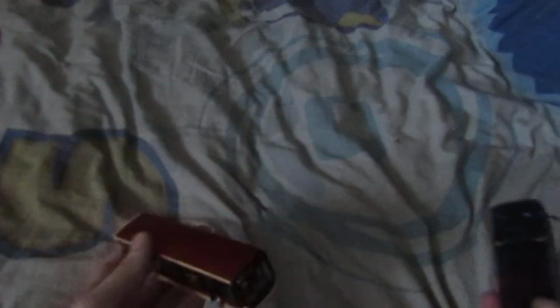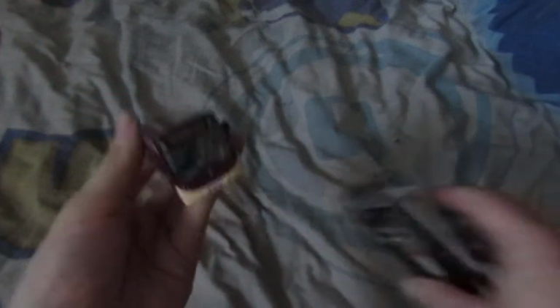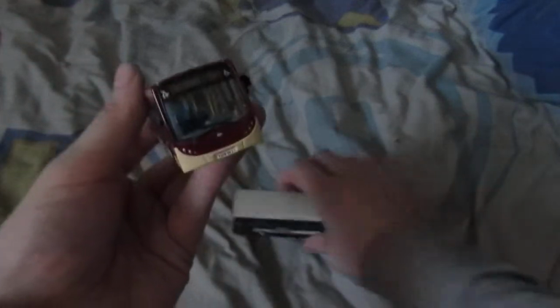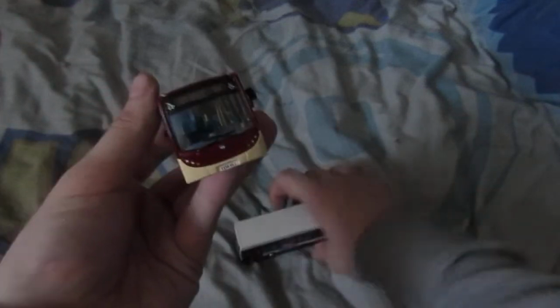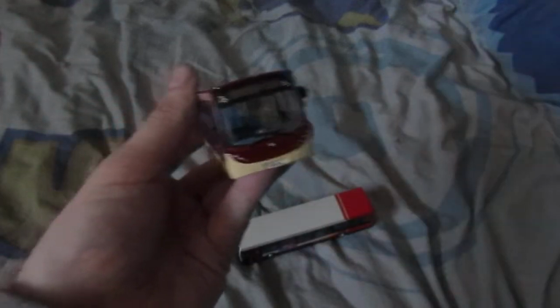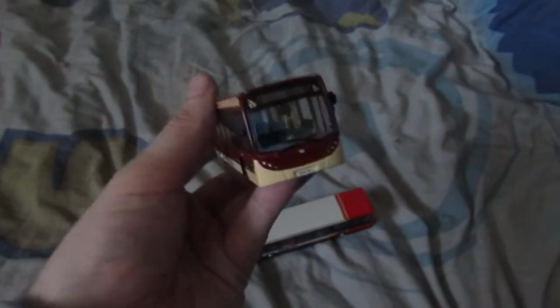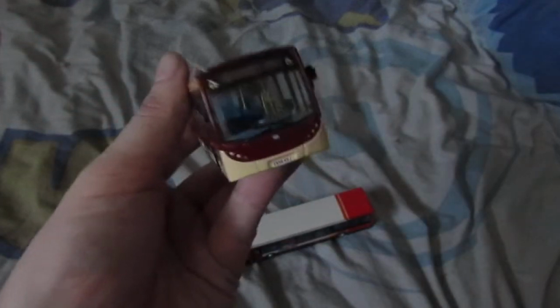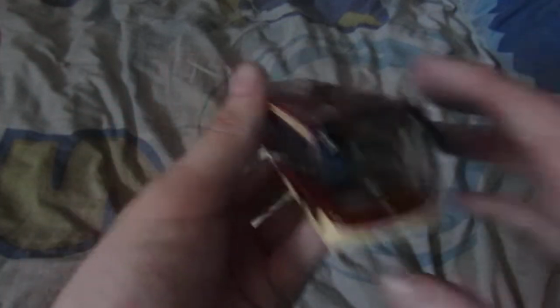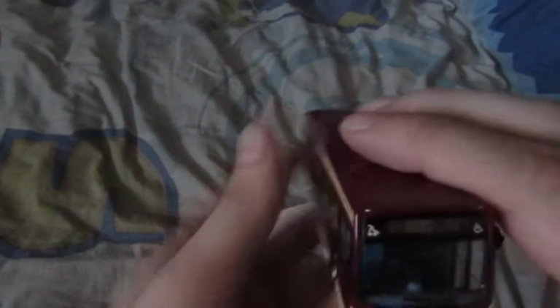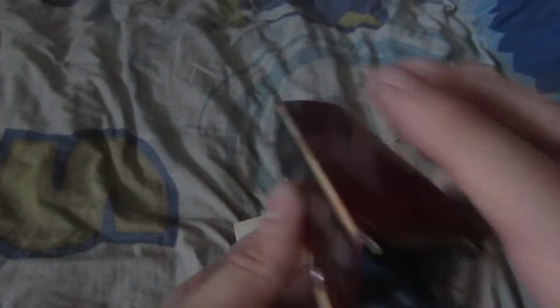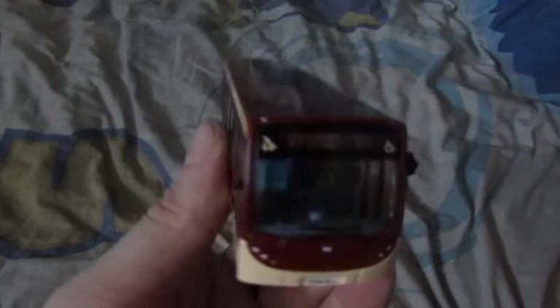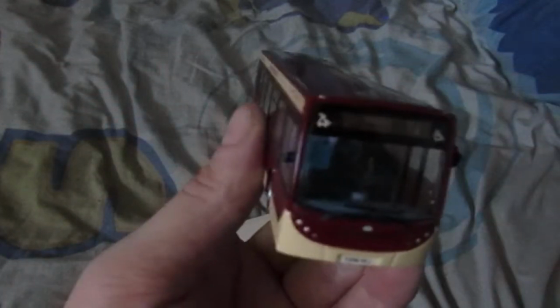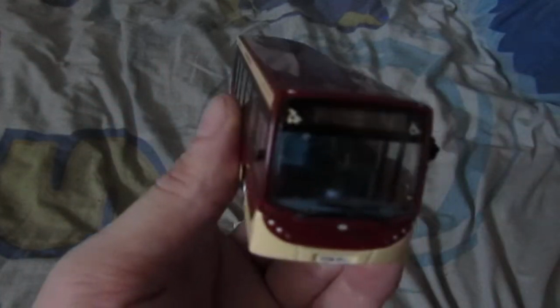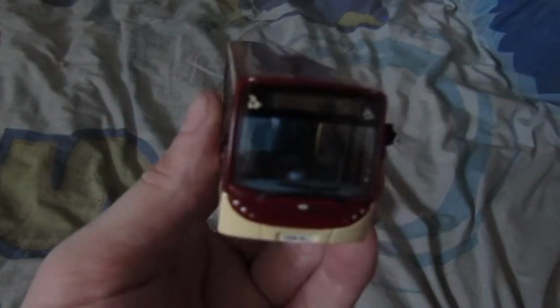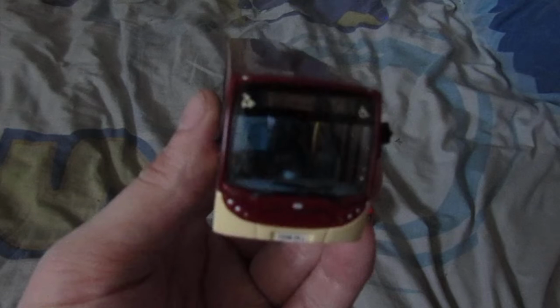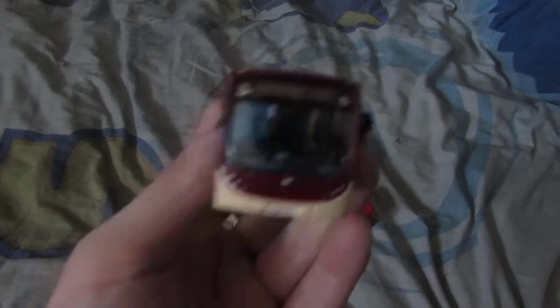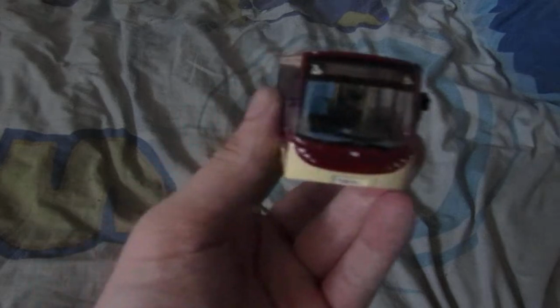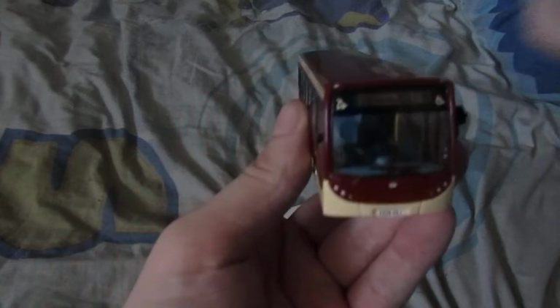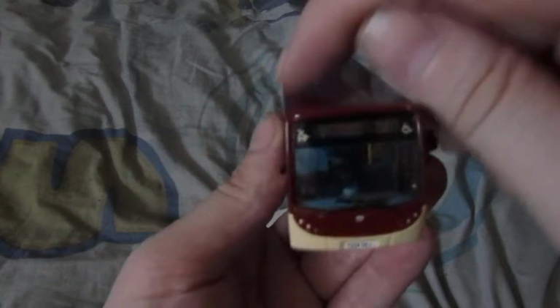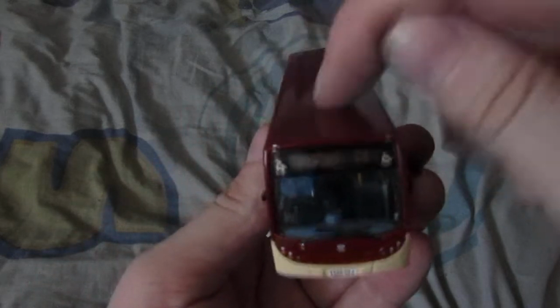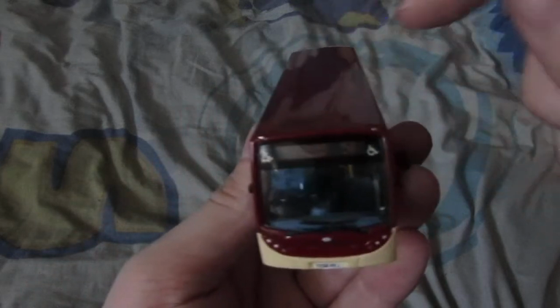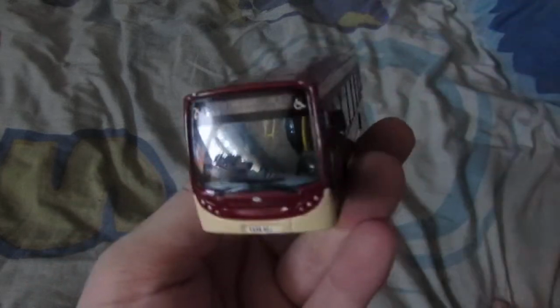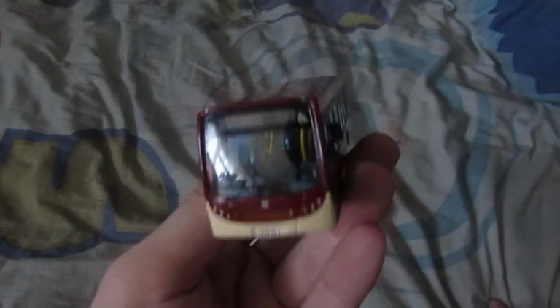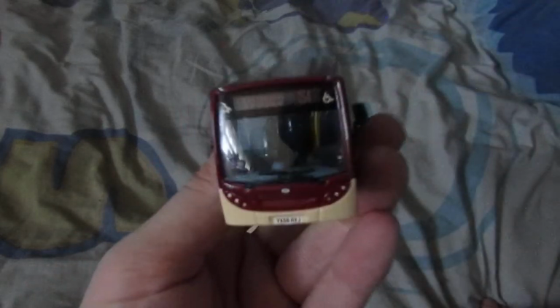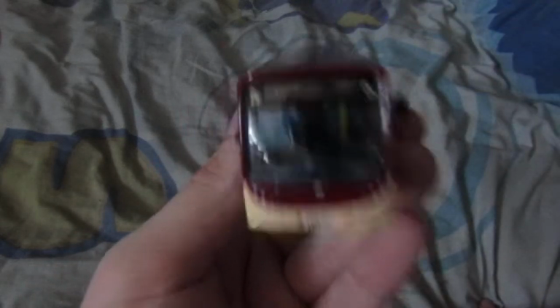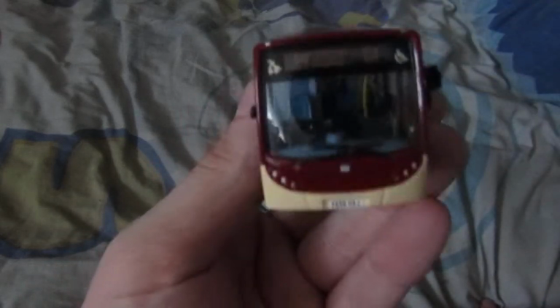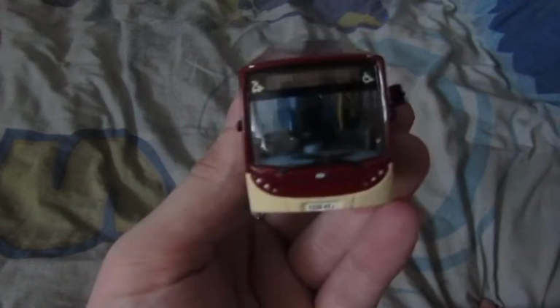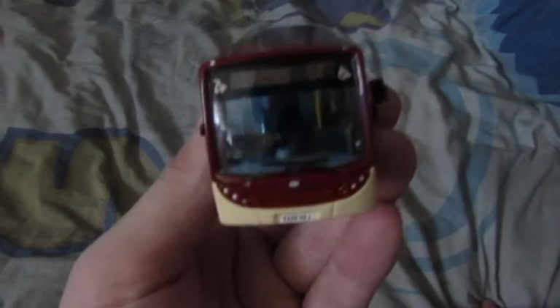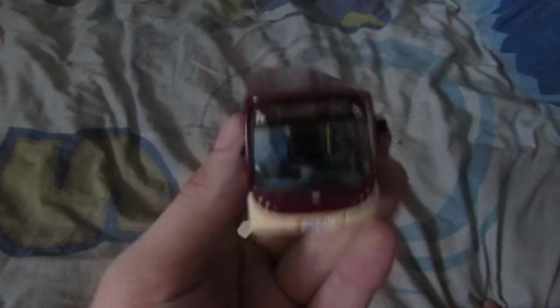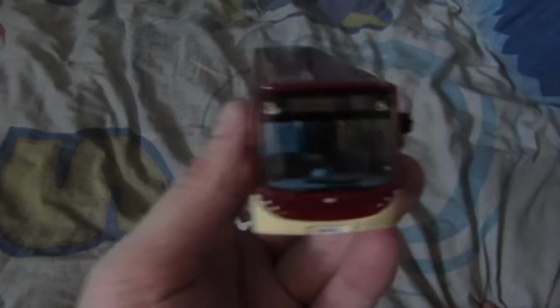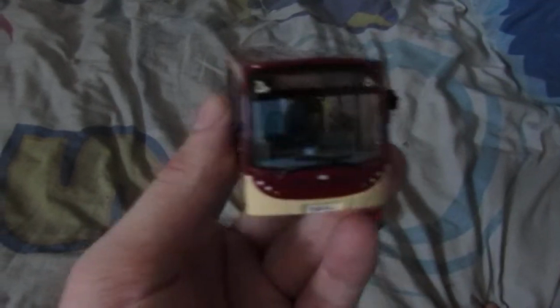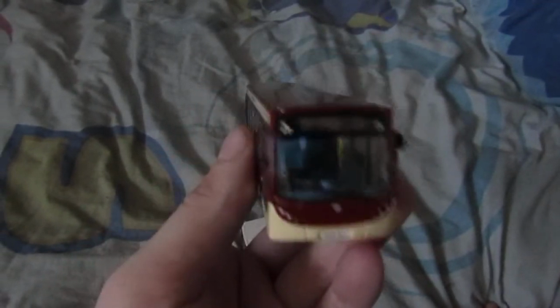If you like these vehicles and Northcord Bus Company is watching — please do us an MMC like this. An MMC single-deck version would be really nice, please.